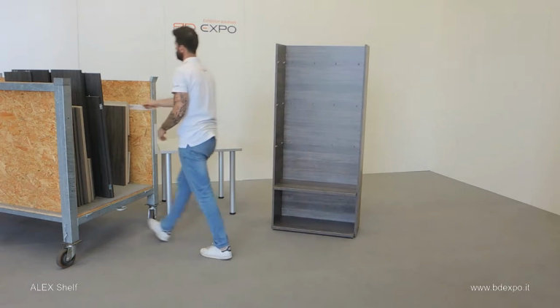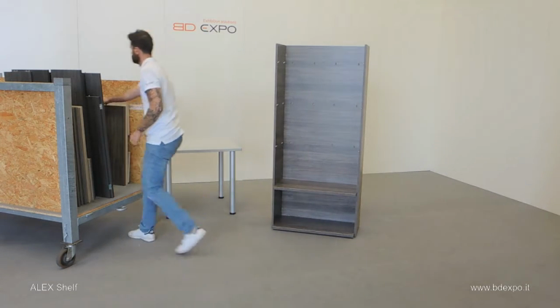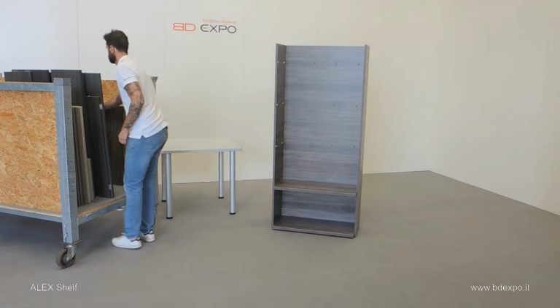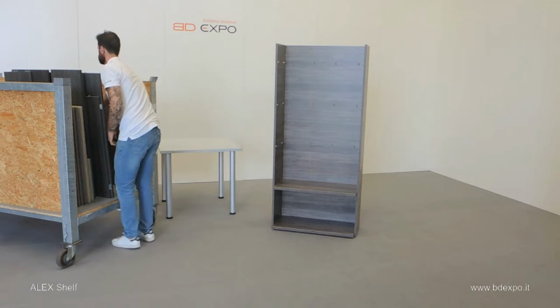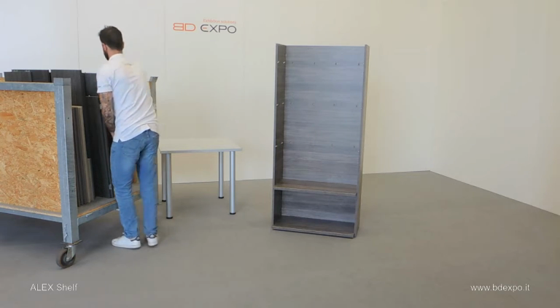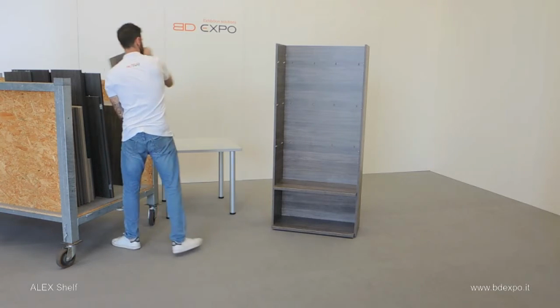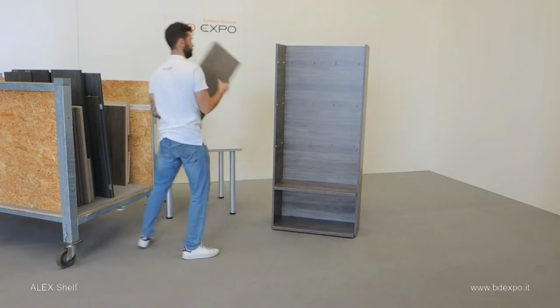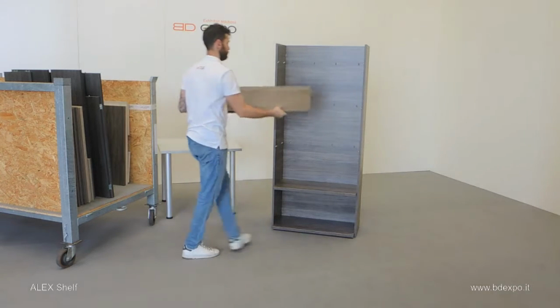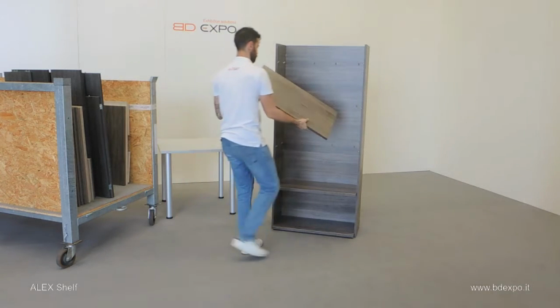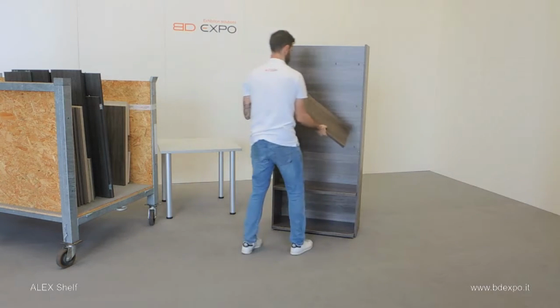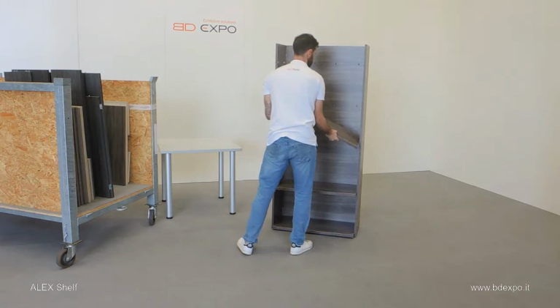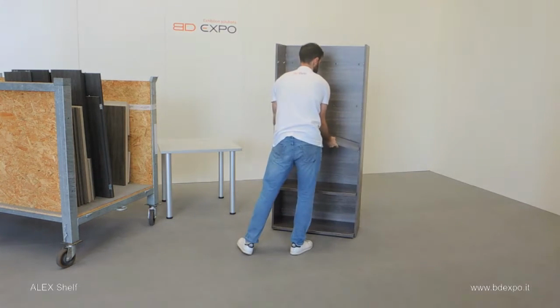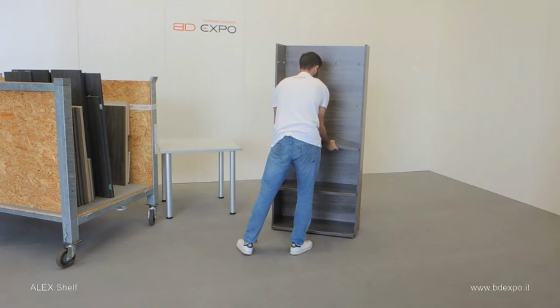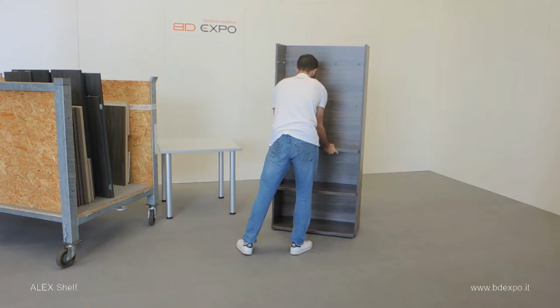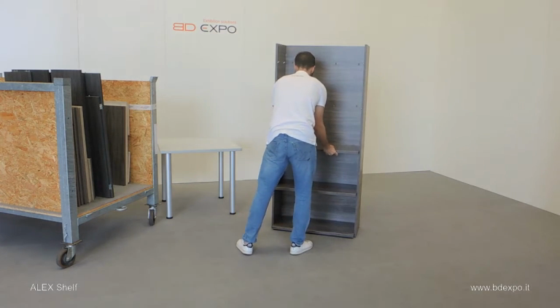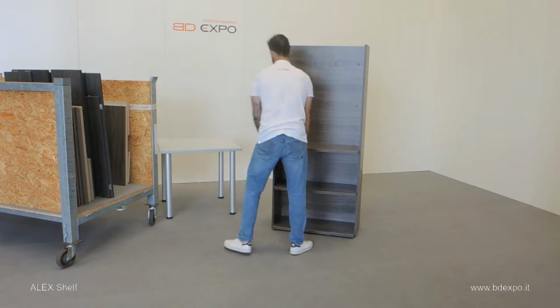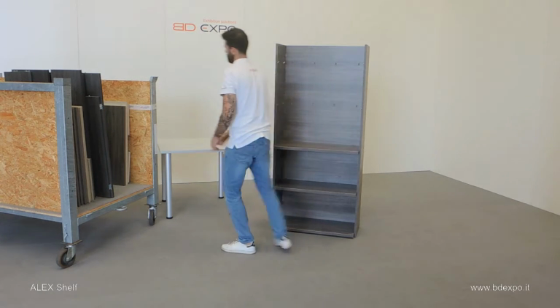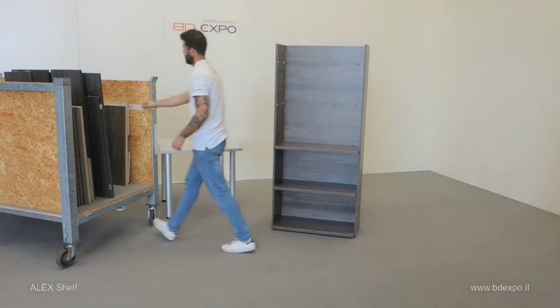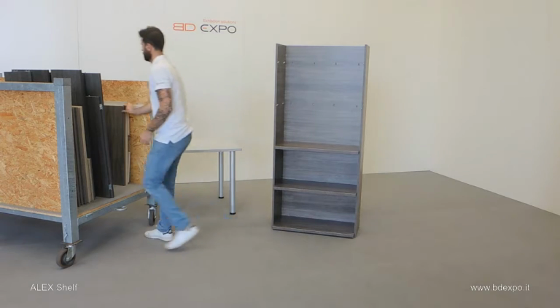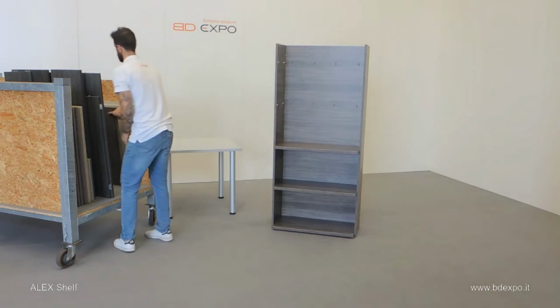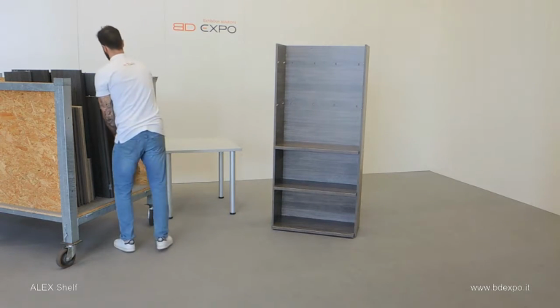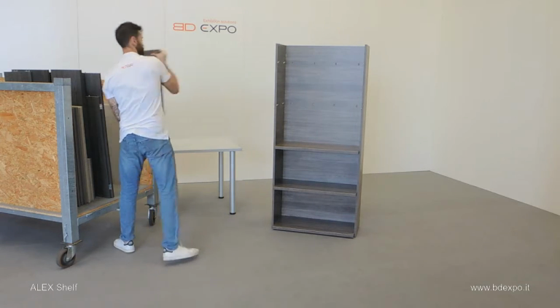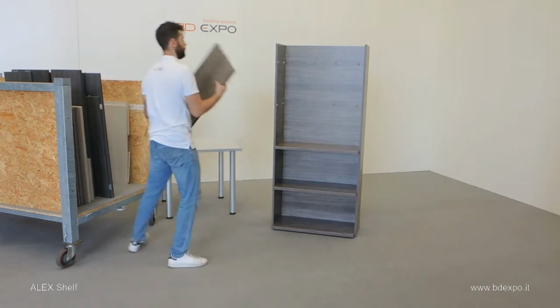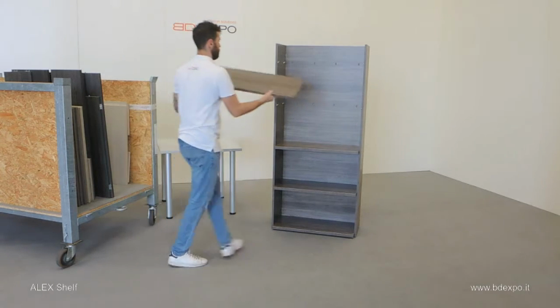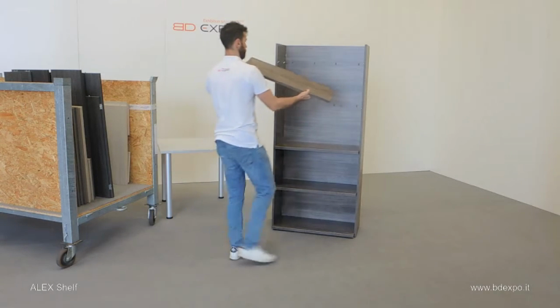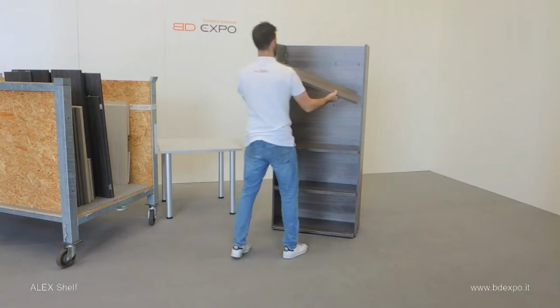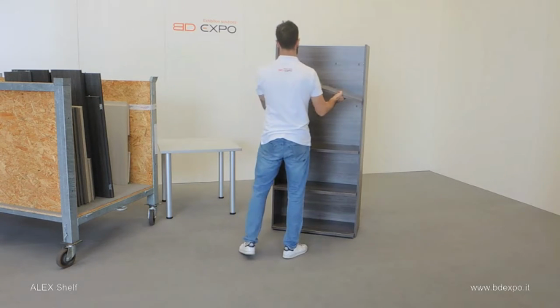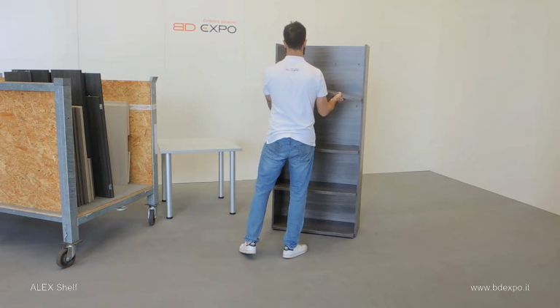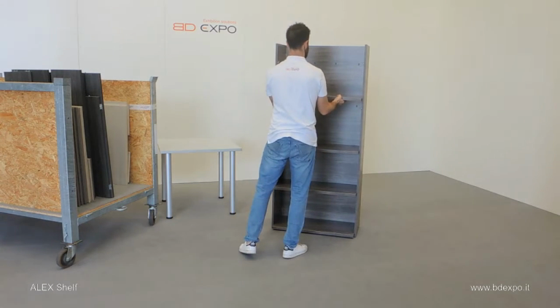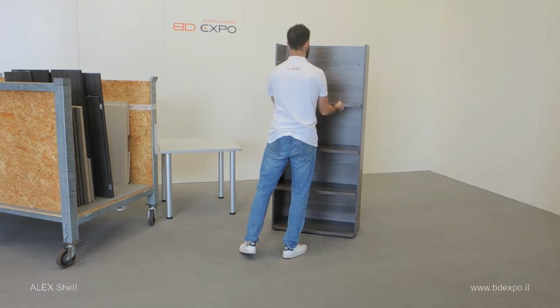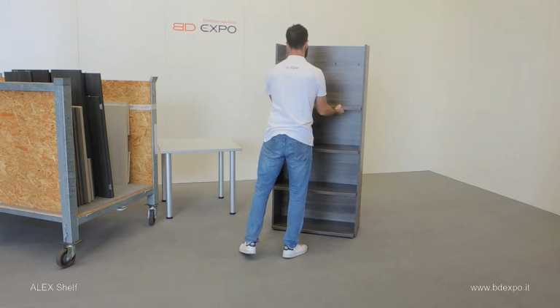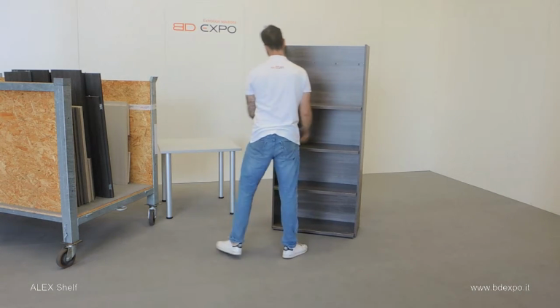Now, together with the smart system trolley, shown here to the left, it's simple to move around an event area with large numbers of fold-up furniture, setting up as you go.